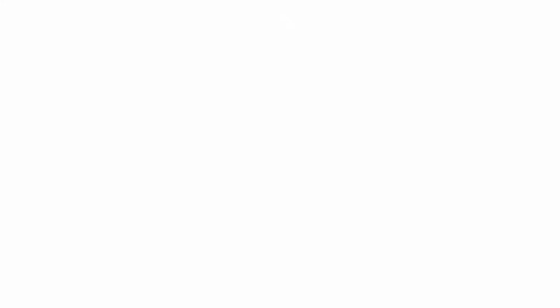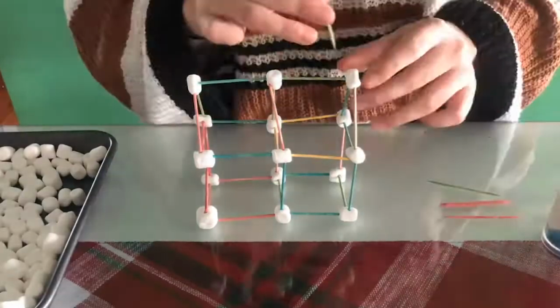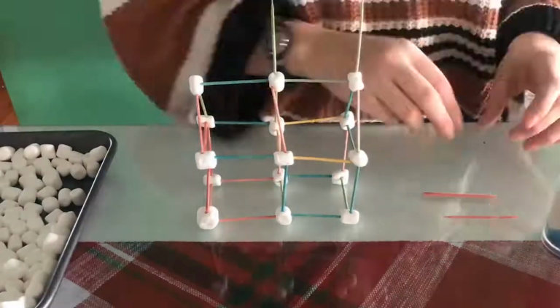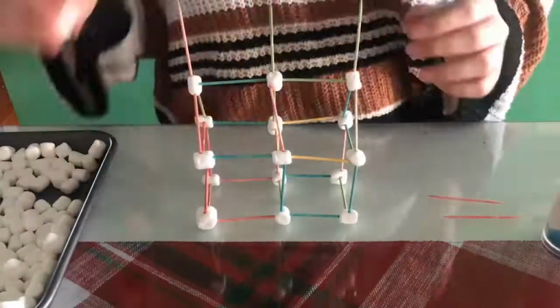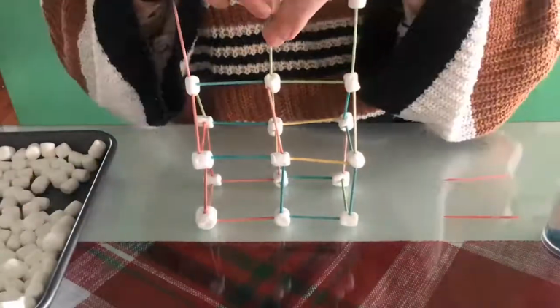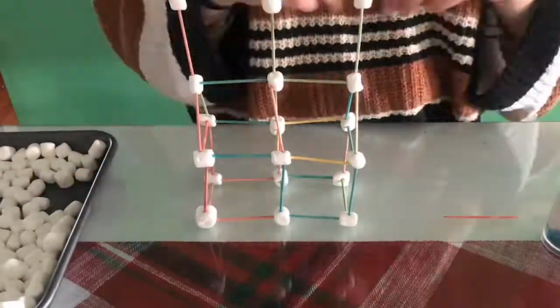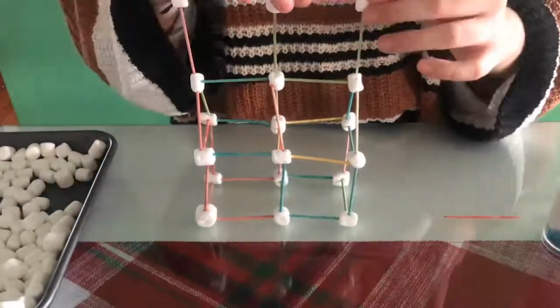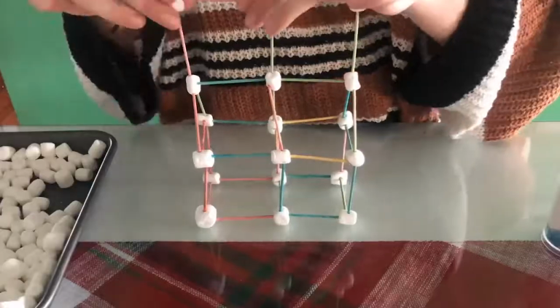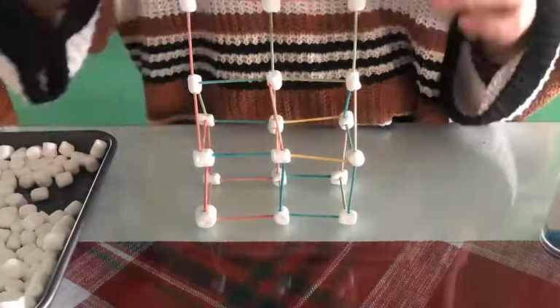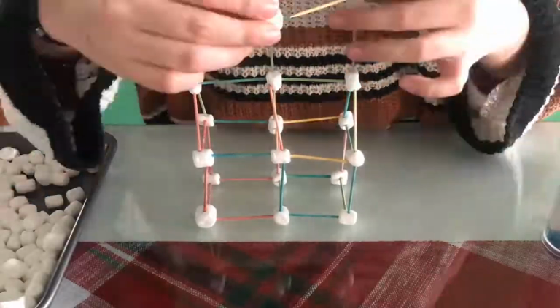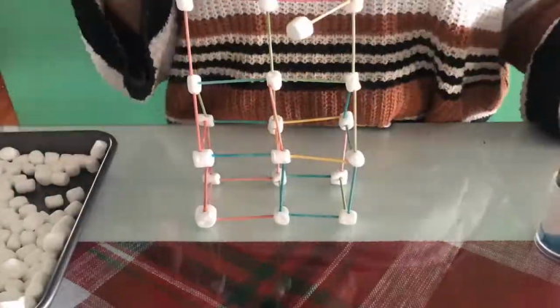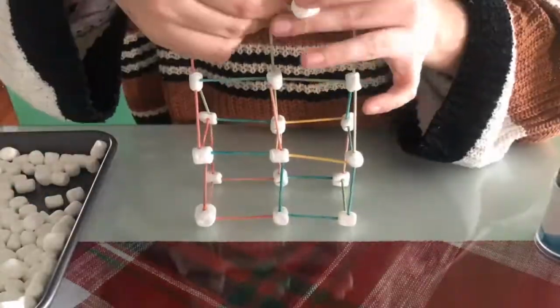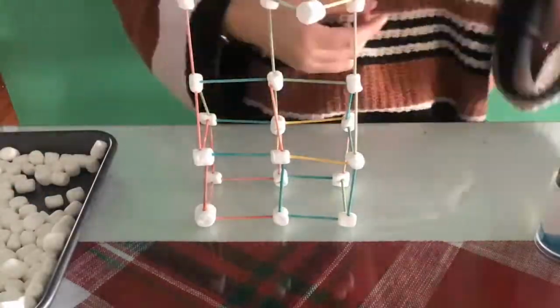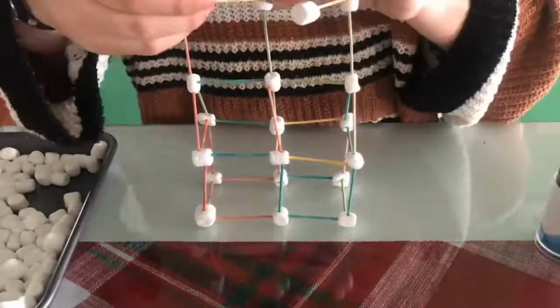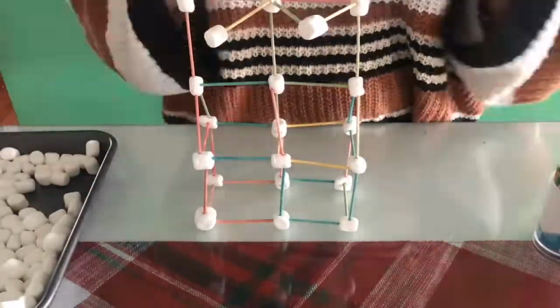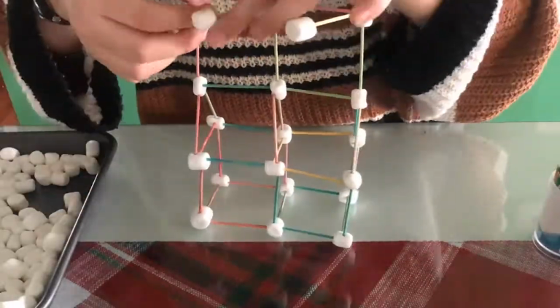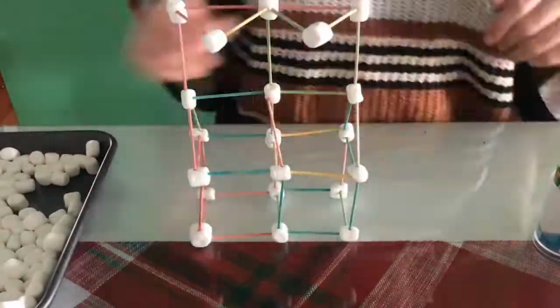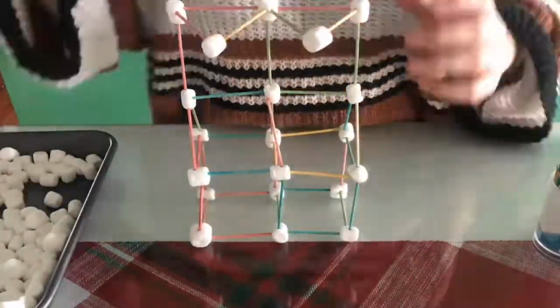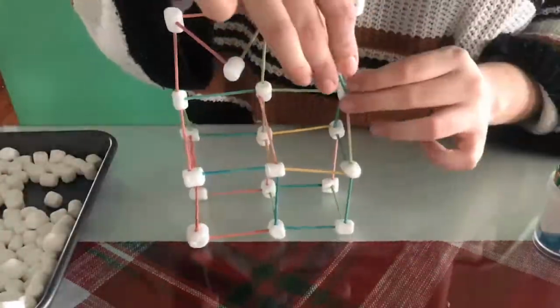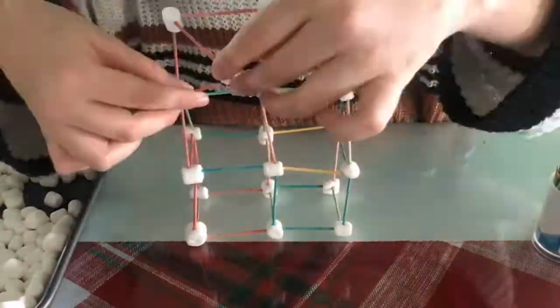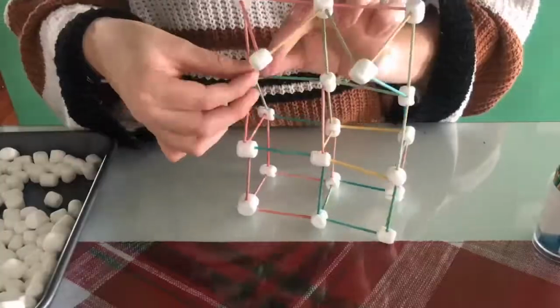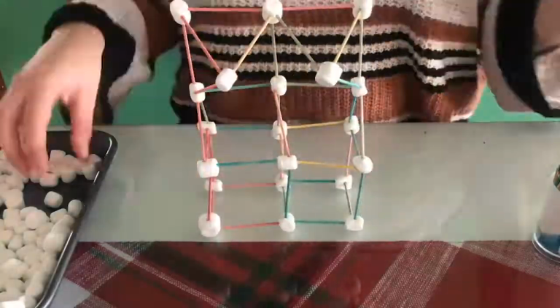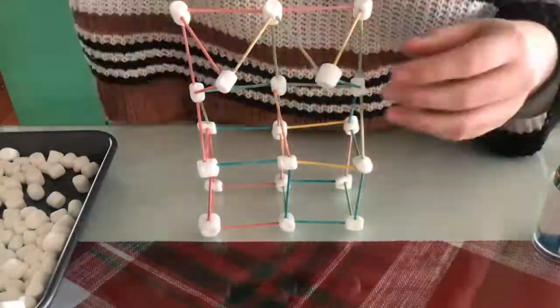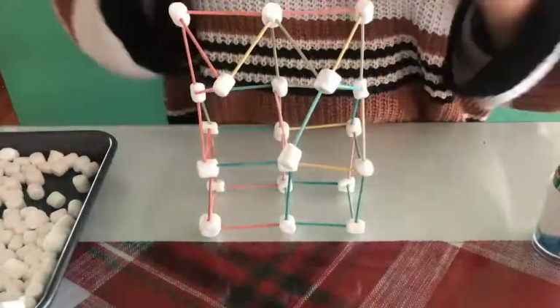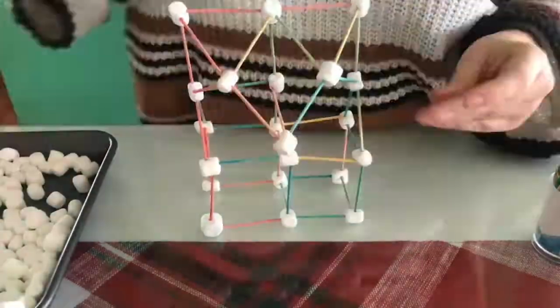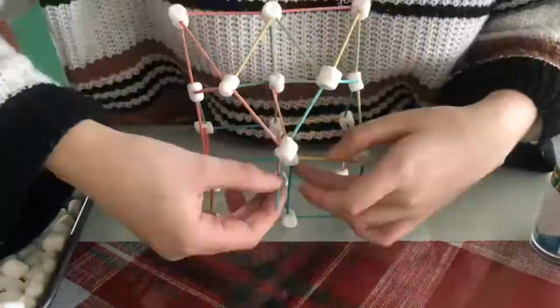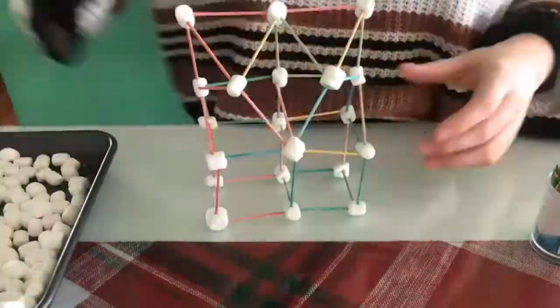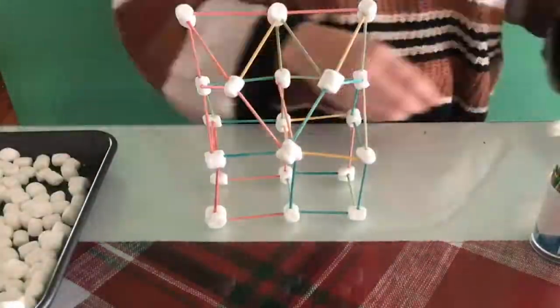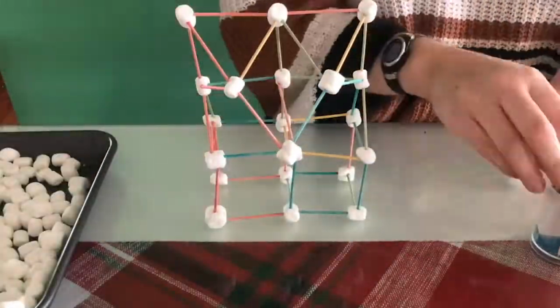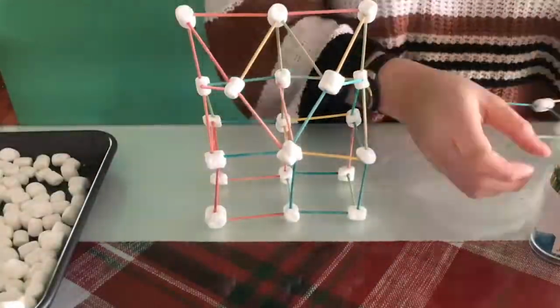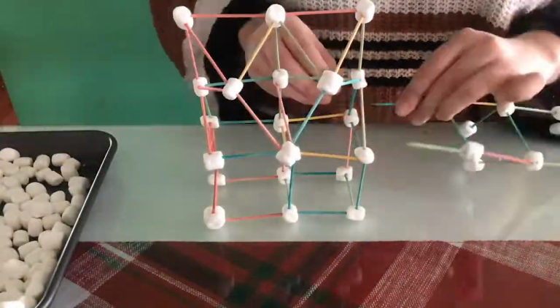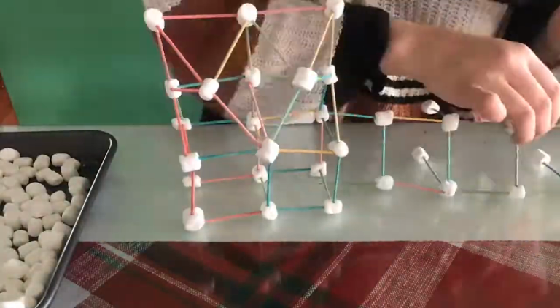Marshmallow structures benefit children of different ages. Little ones can practice fine motor skills and learning basic shapes. Older kids can think creatively and imaginatively about what they want to build.